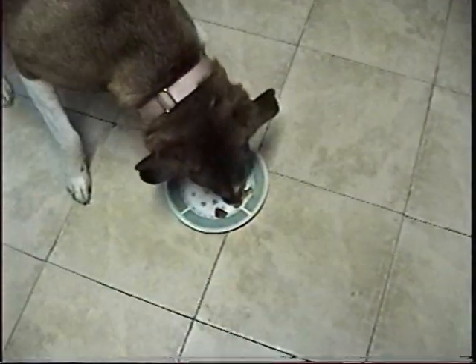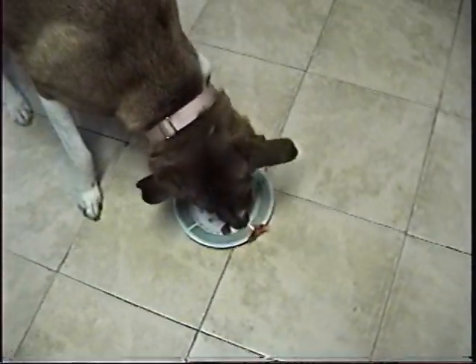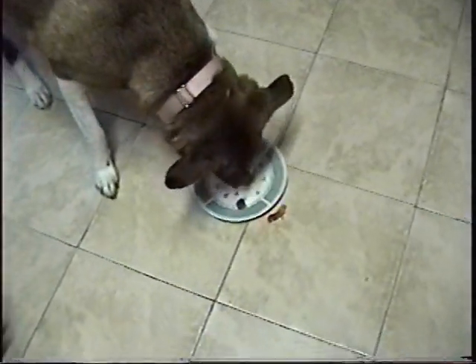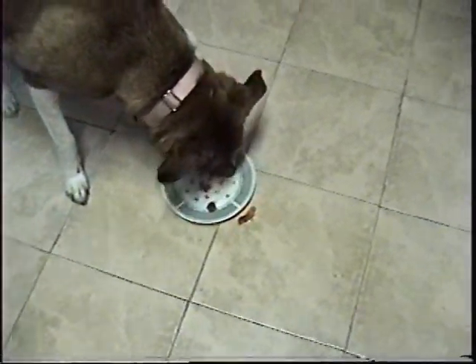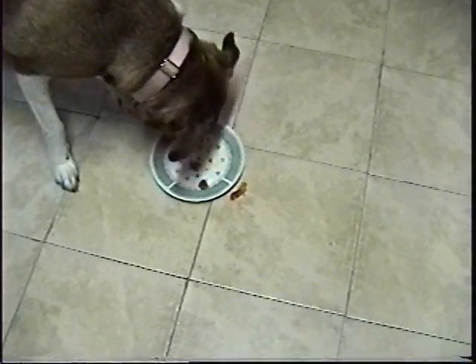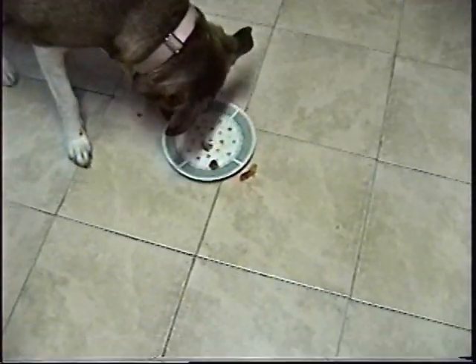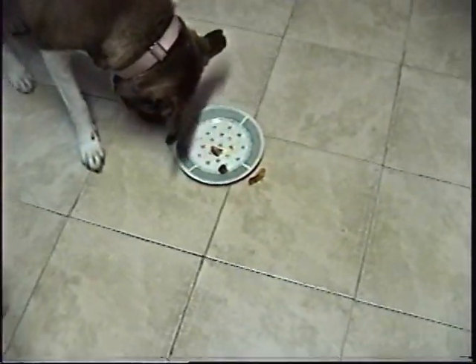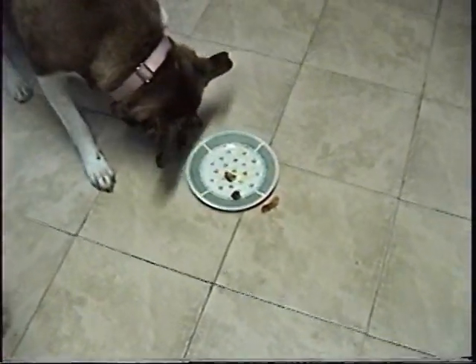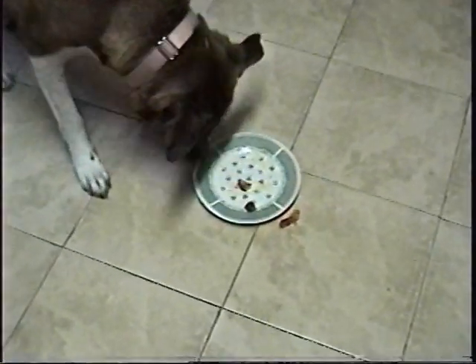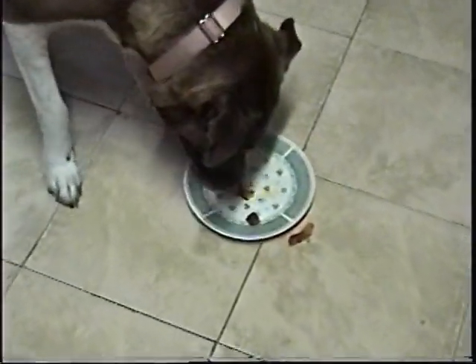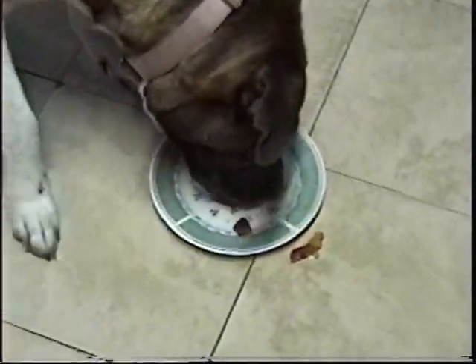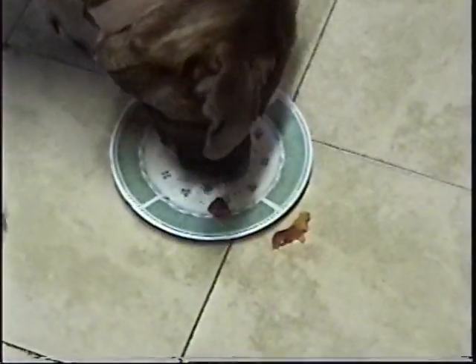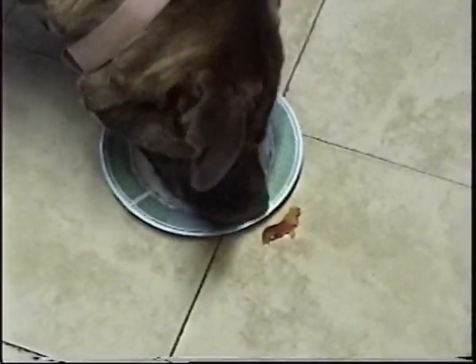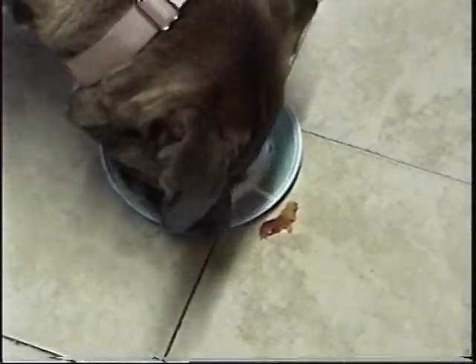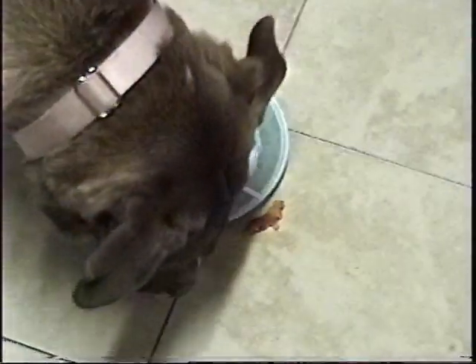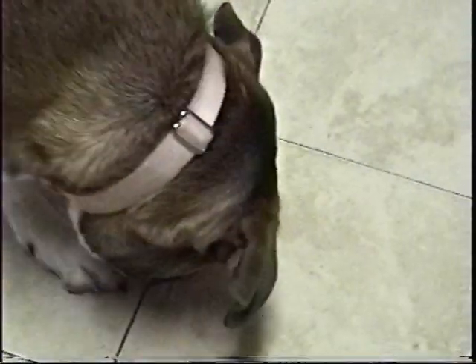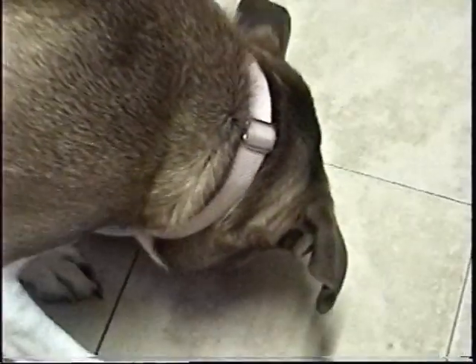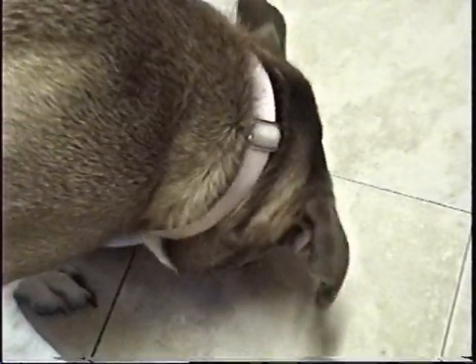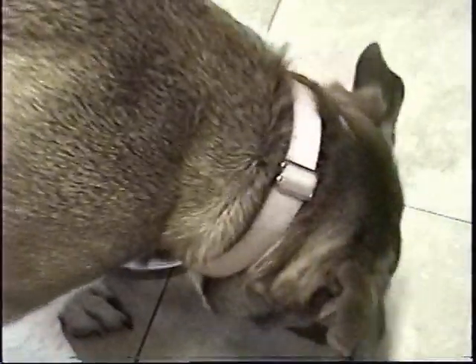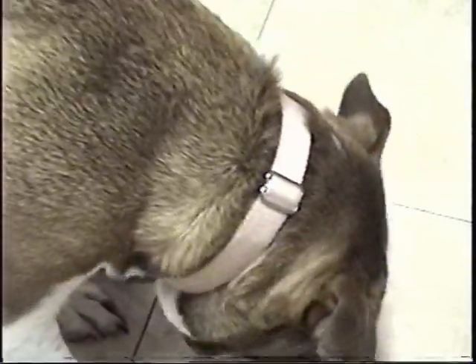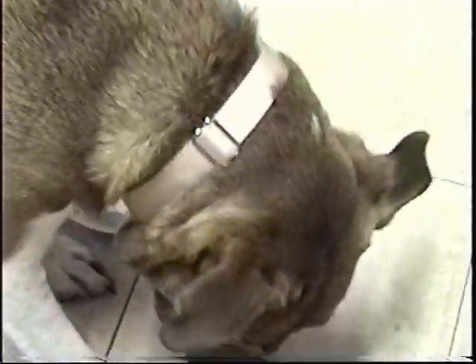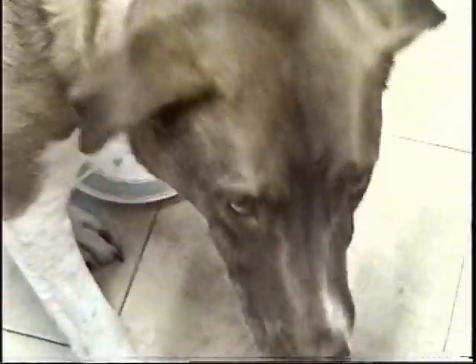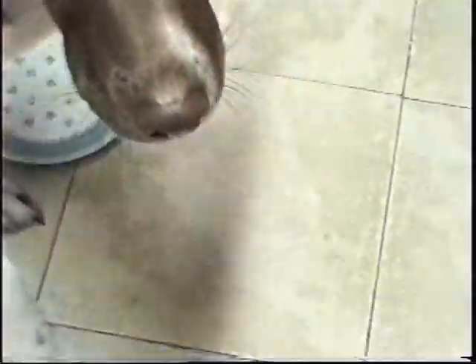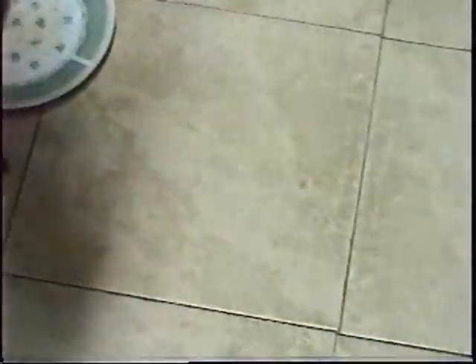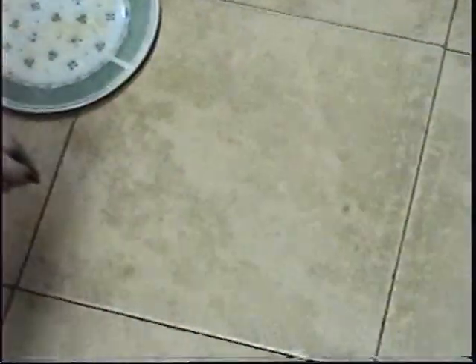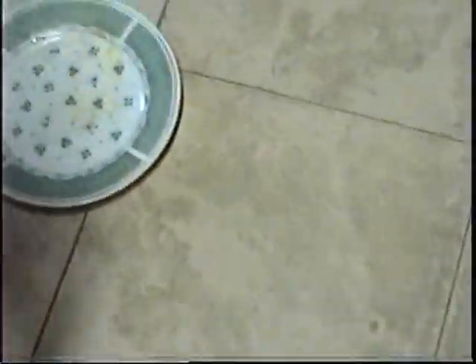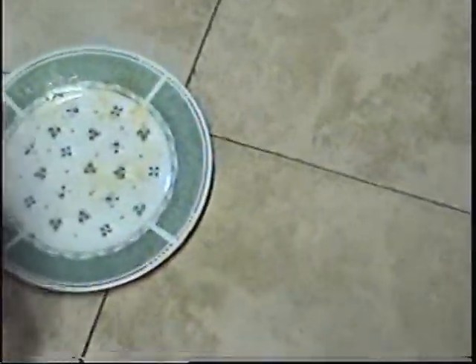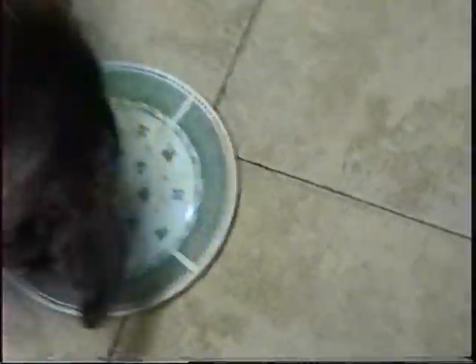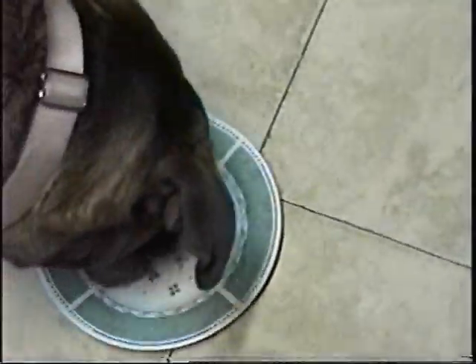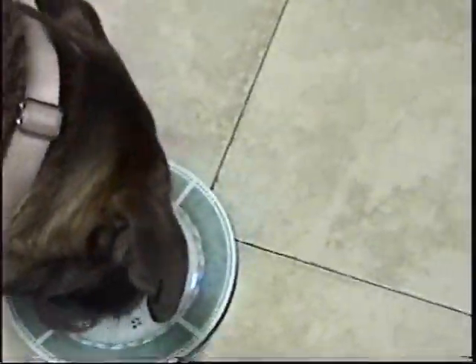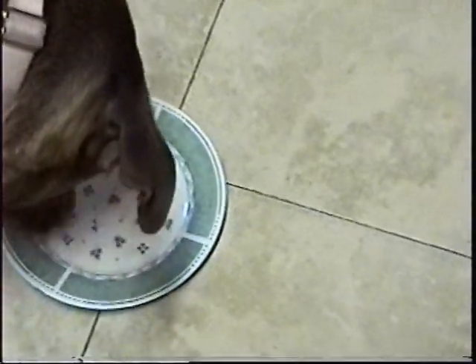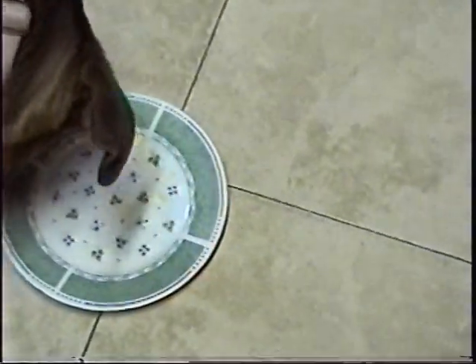Look at what she's doing — she's cleaning it up. Not only the pepperoni, but she's getting the grease and everything. Even what she dropped off the plate, she is getting. Go ahead, clean it all up, go ahead.